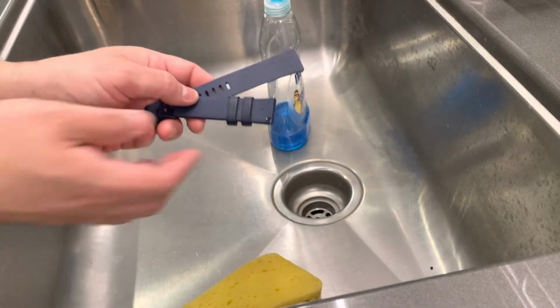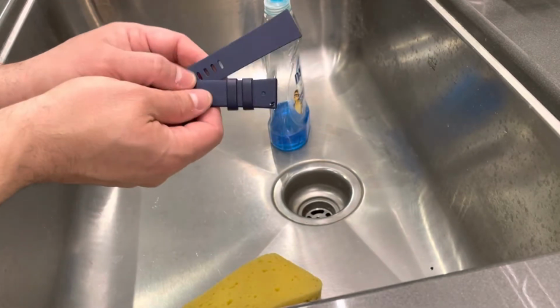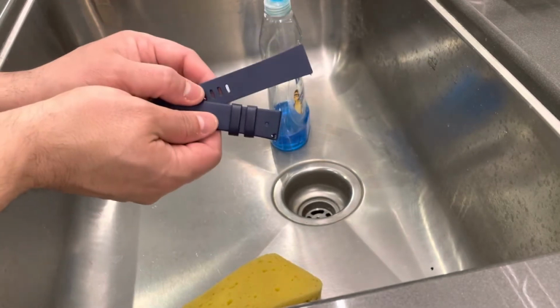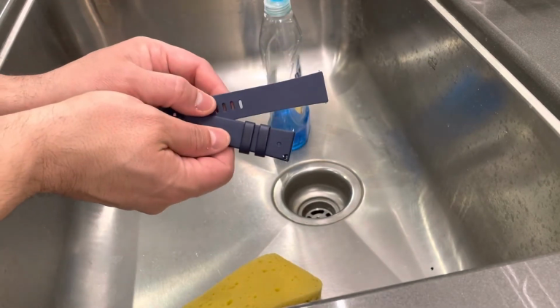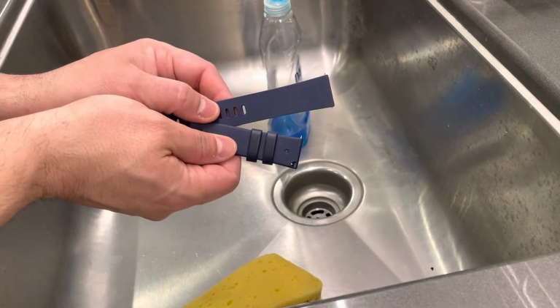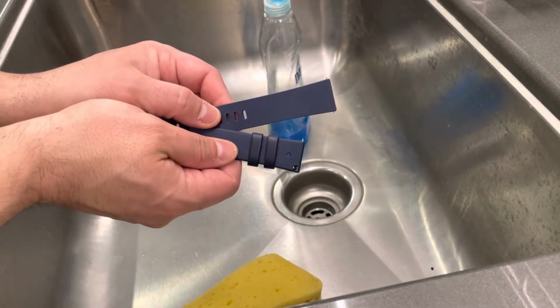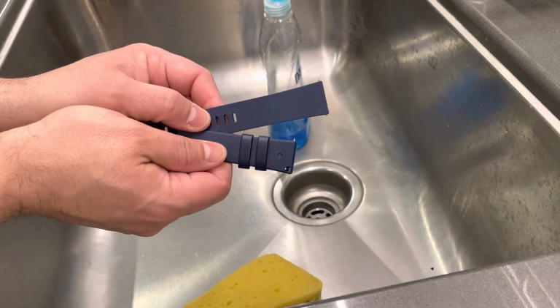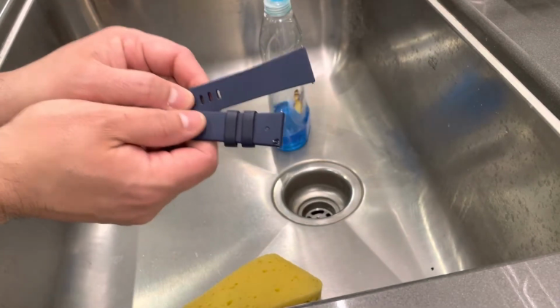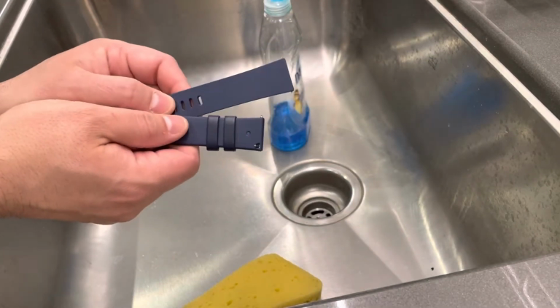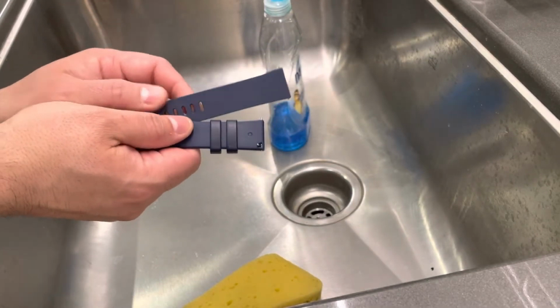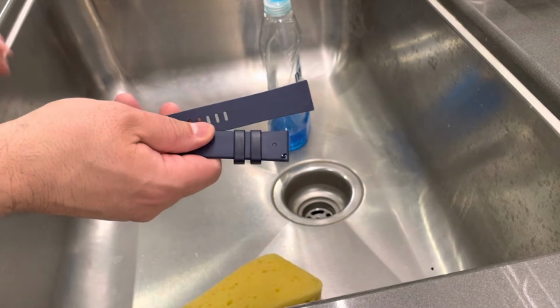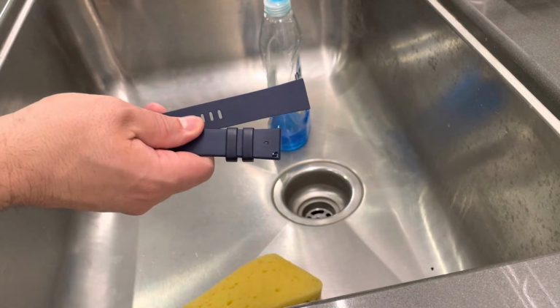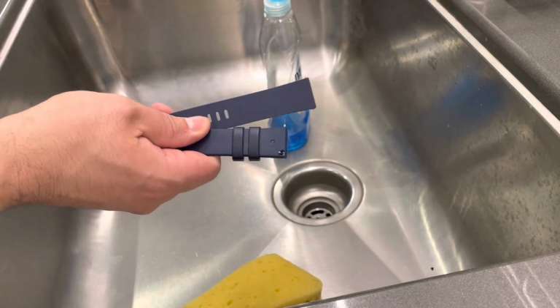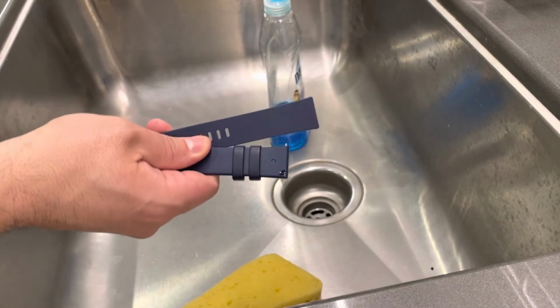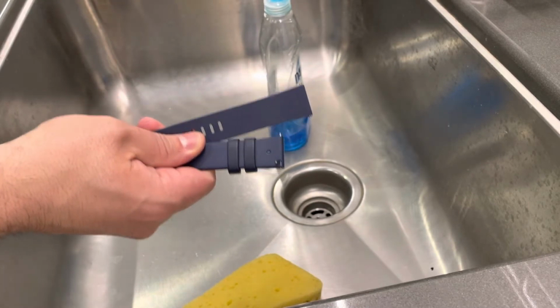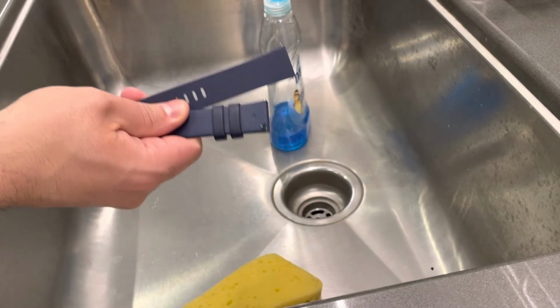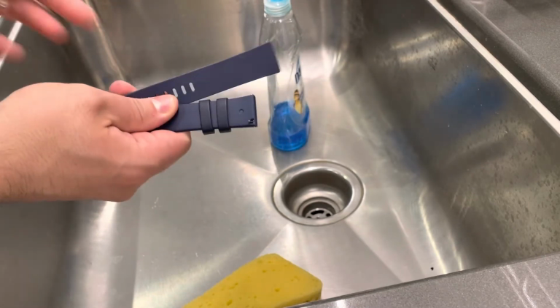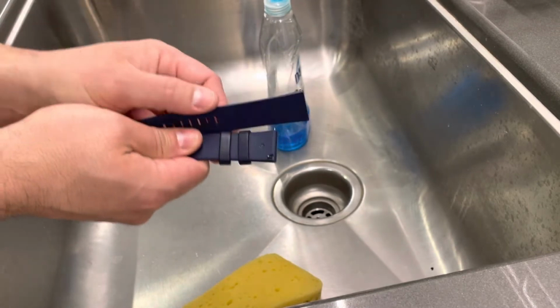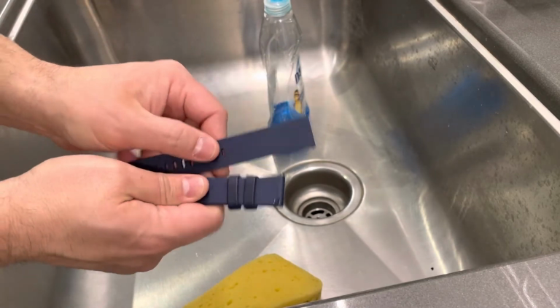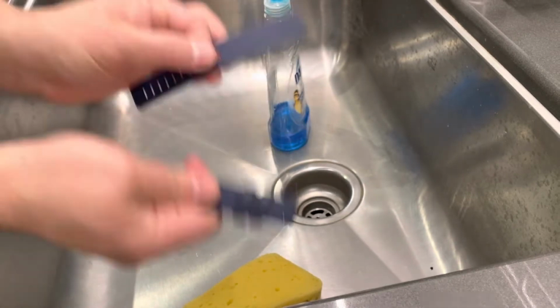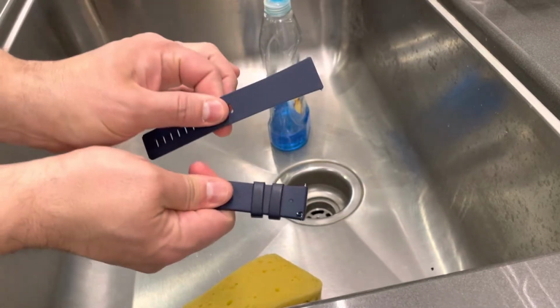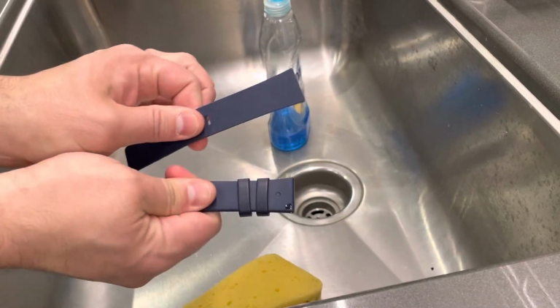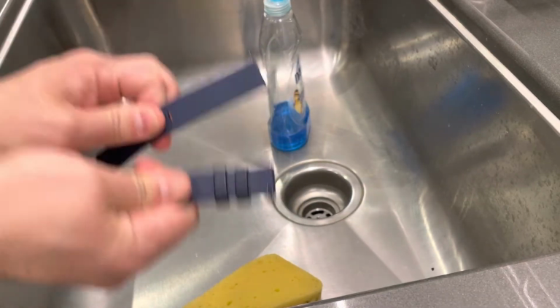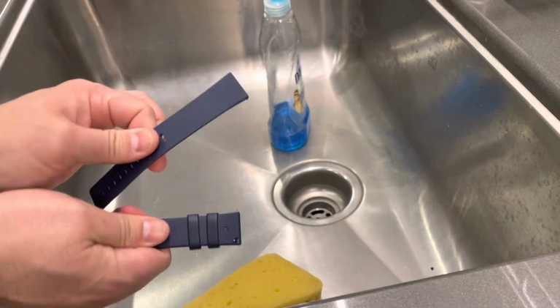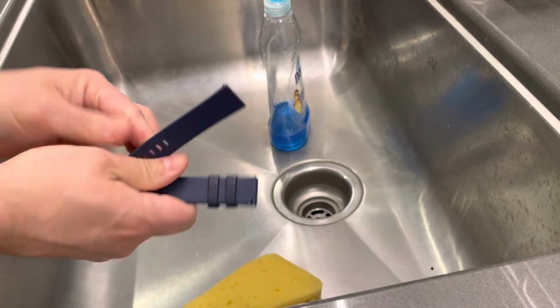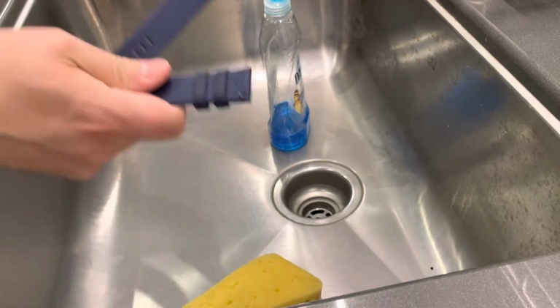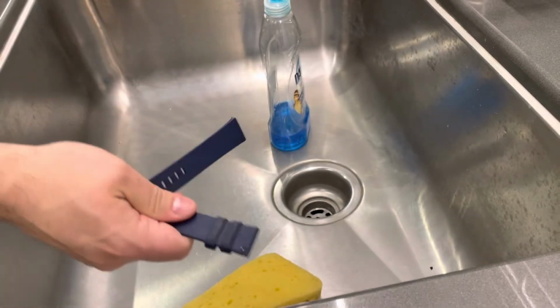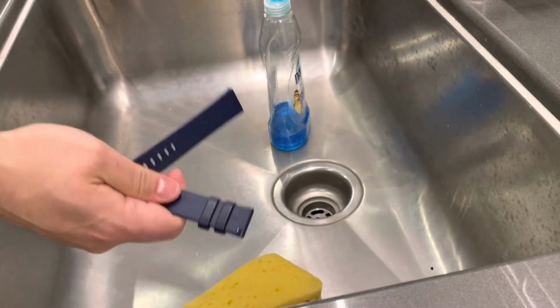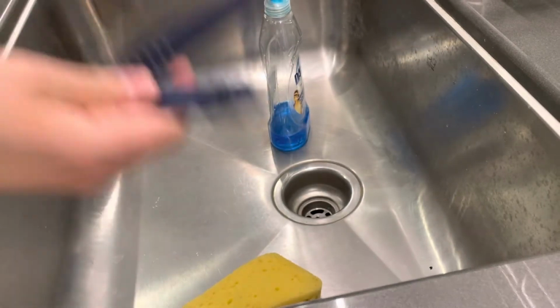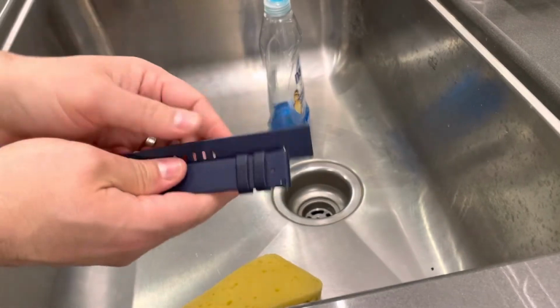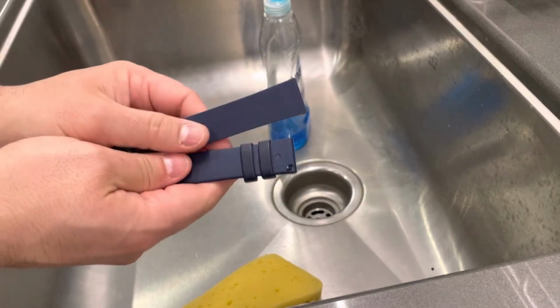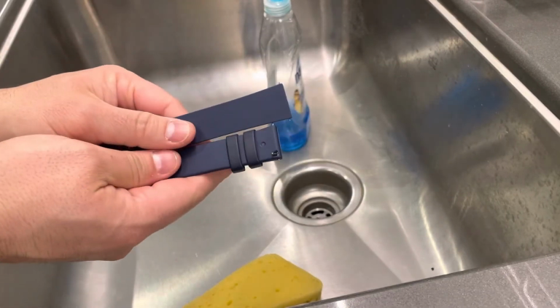Hey everybody! I'm here today to show you and tell you how to clean a Fitbit band easily. This will be a full tutorial, so let's get right into the video.